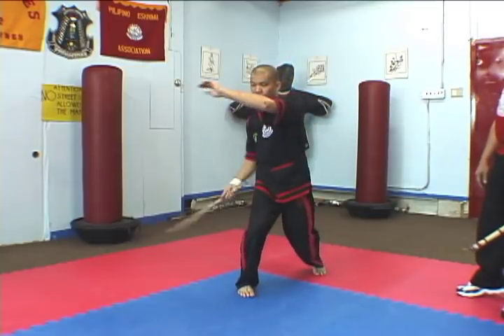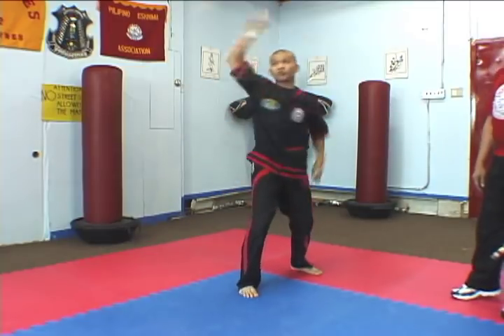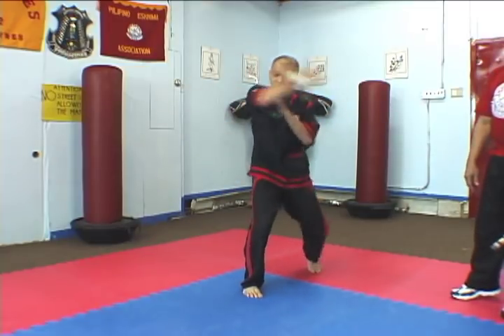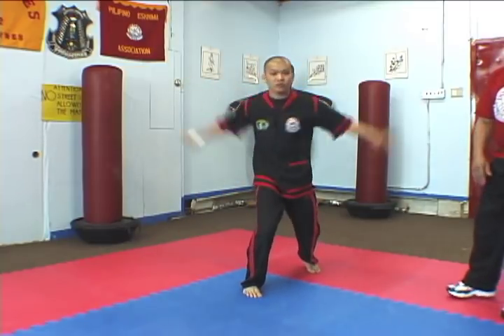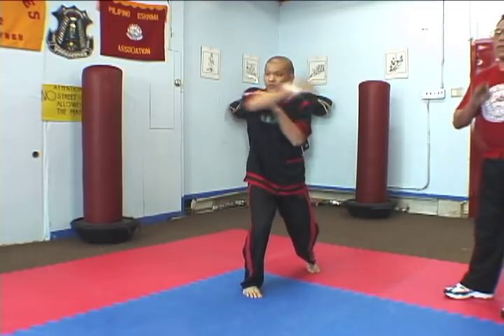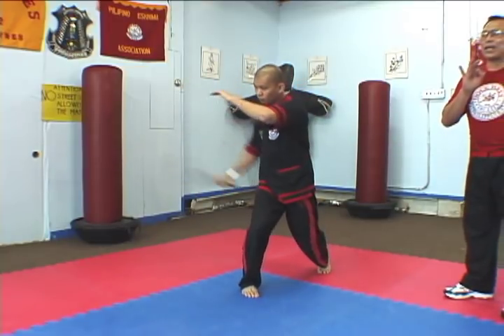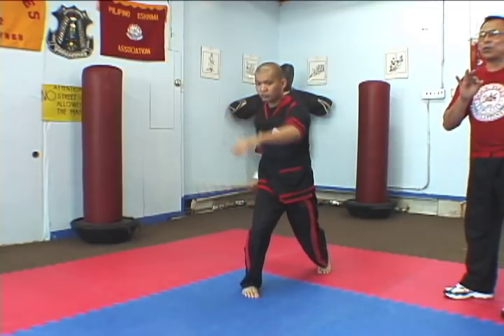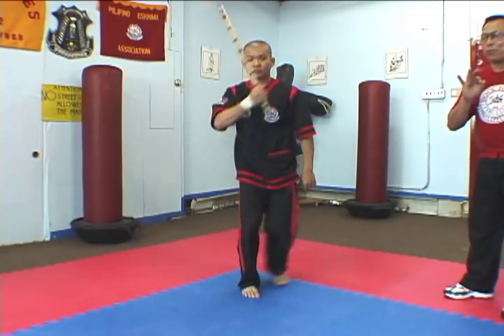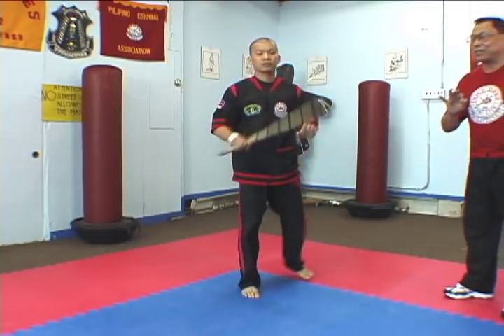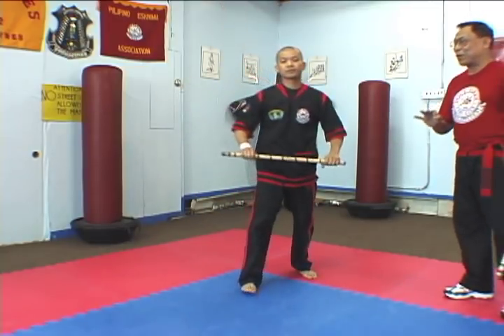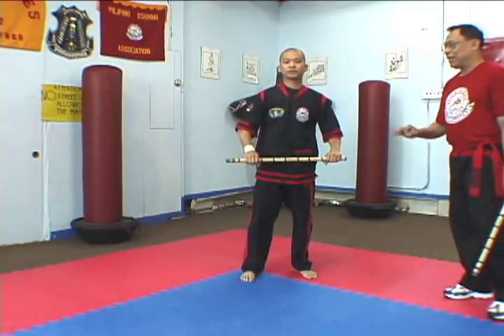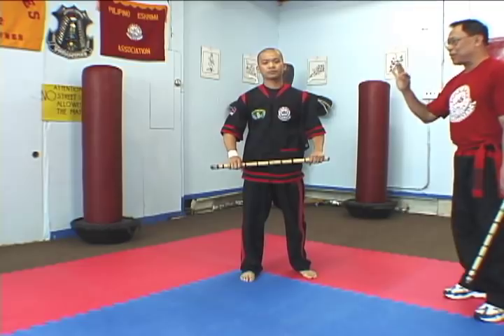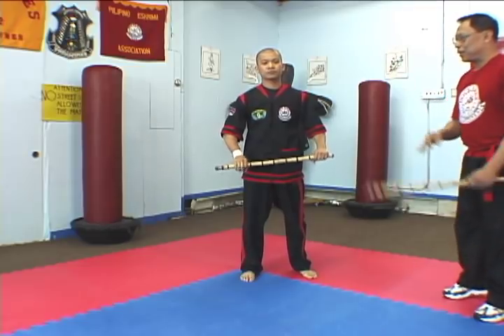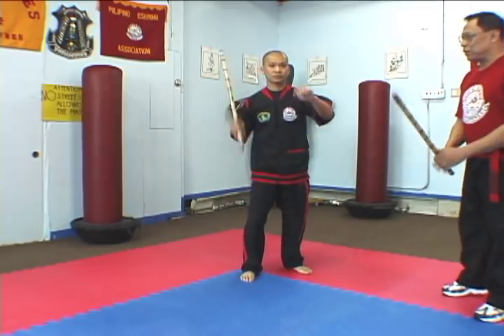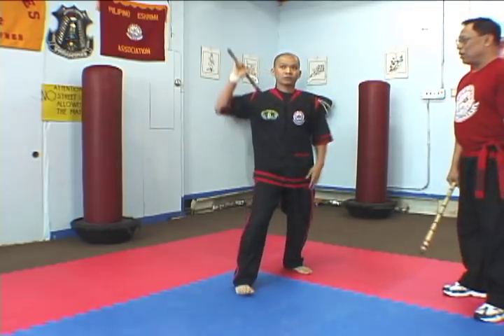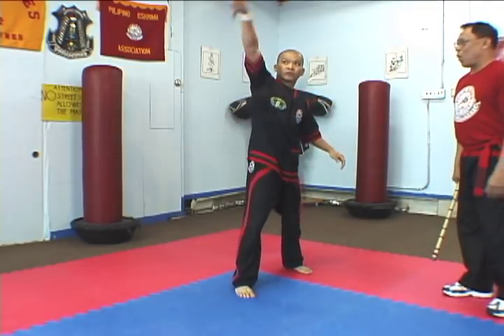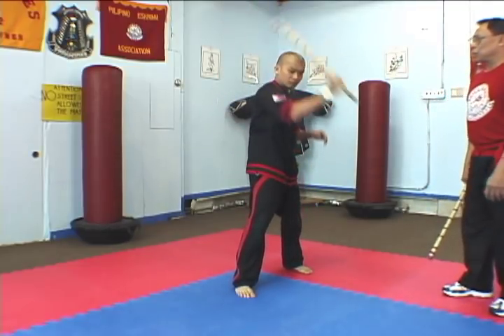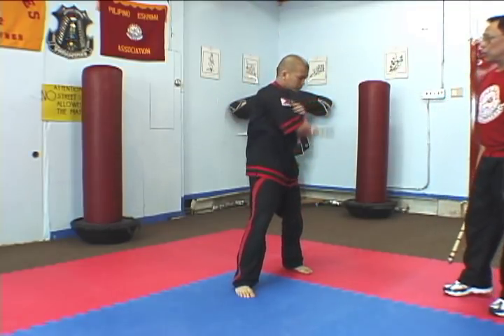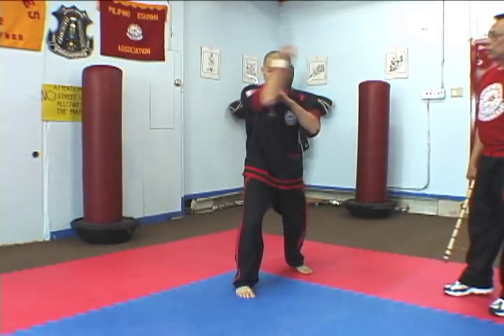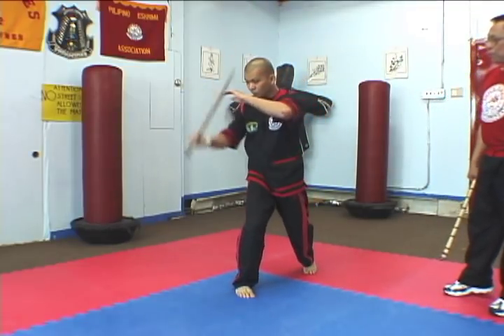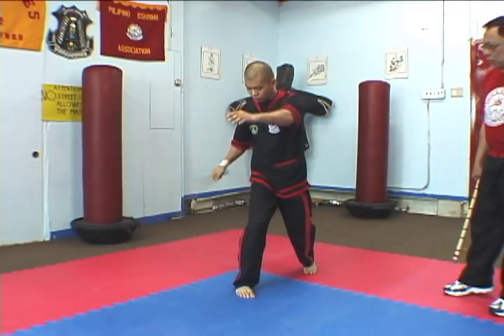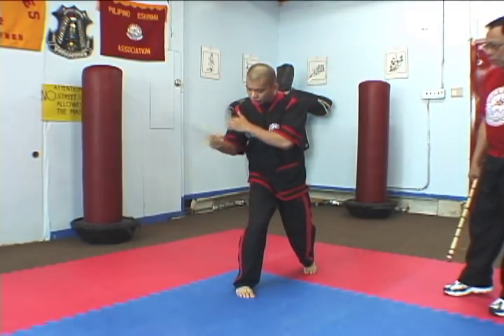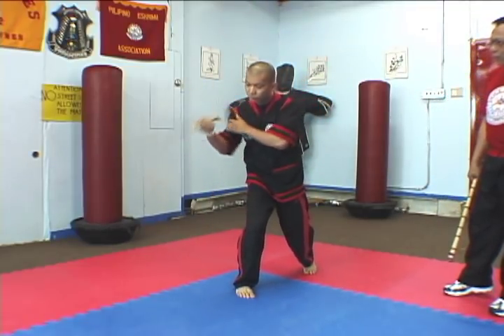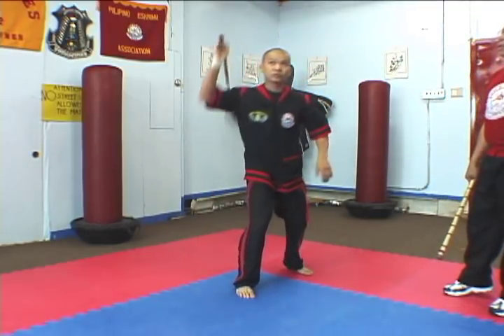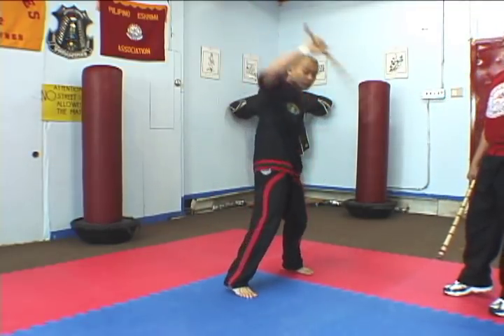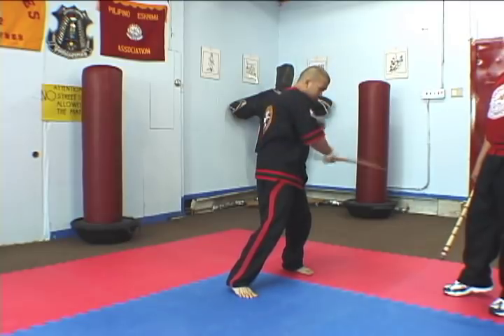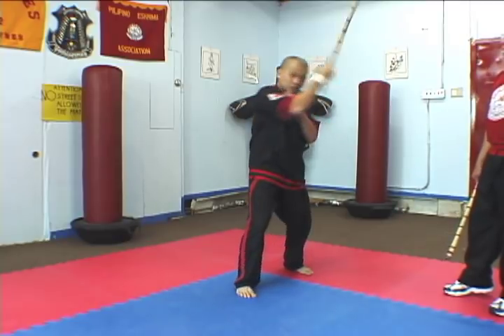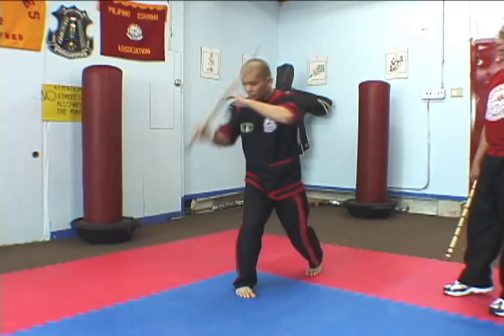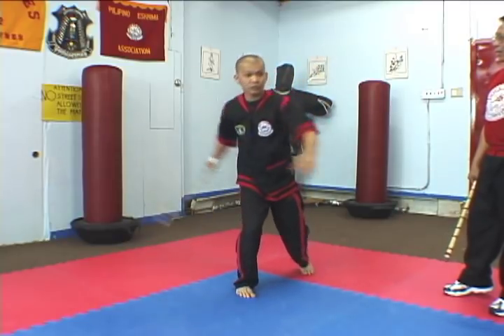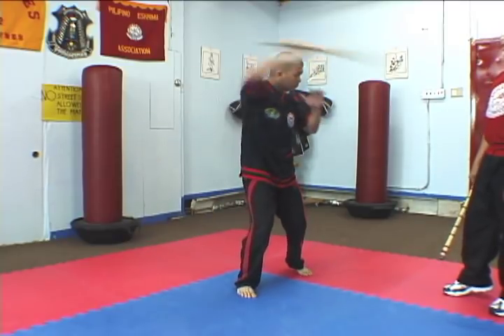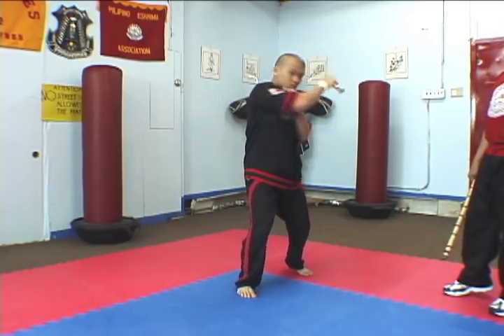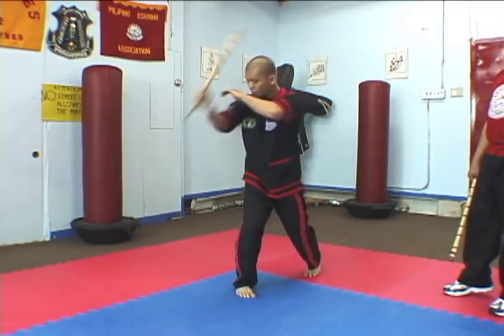Now we go to the complete arco — the two-count arco. One, two, three, four, five, six, seven, eight, nine, ten, eleven, twelve. Again: one, two, three, four, five, six, seven, eight, nine, ten, eleven, twelve. Fast.